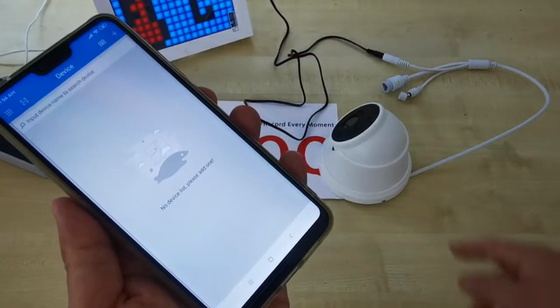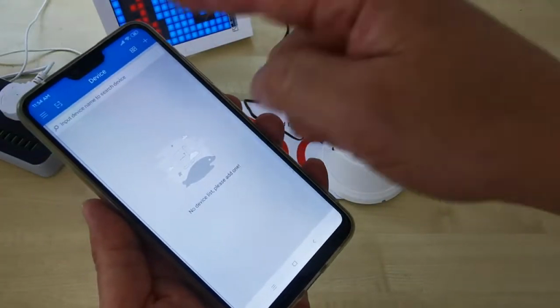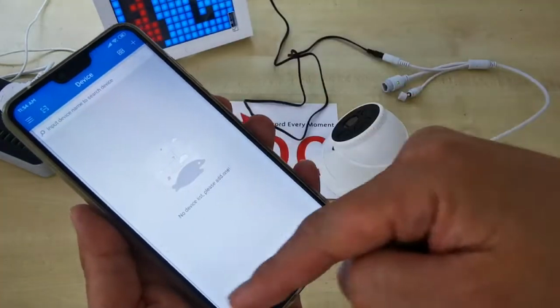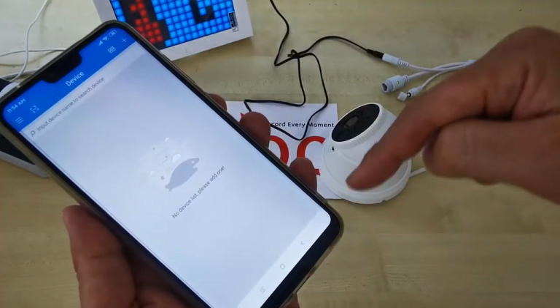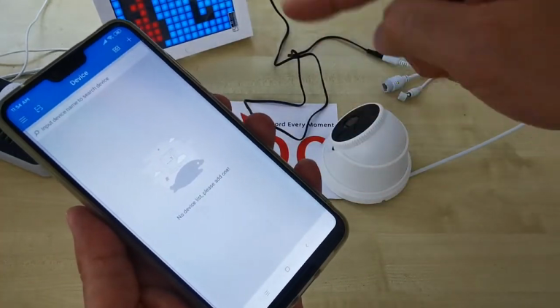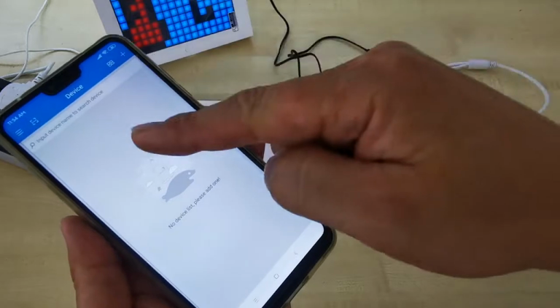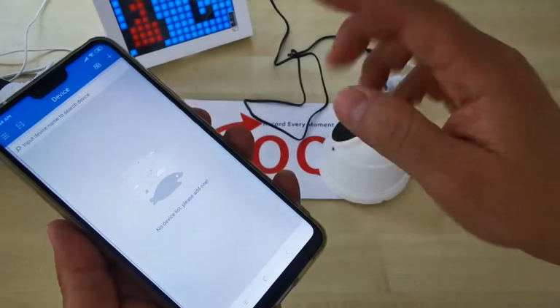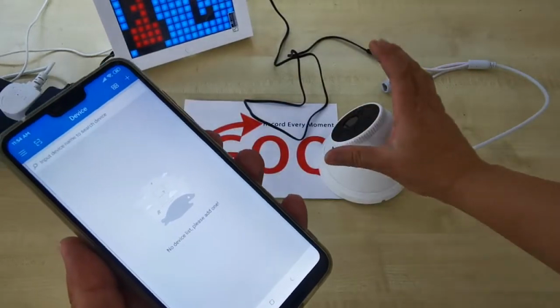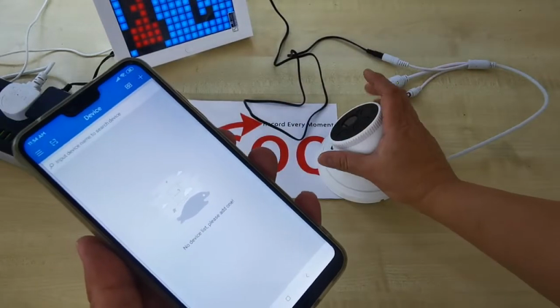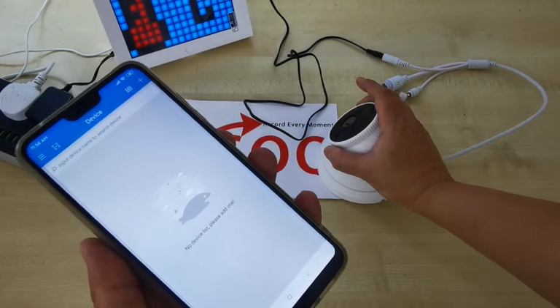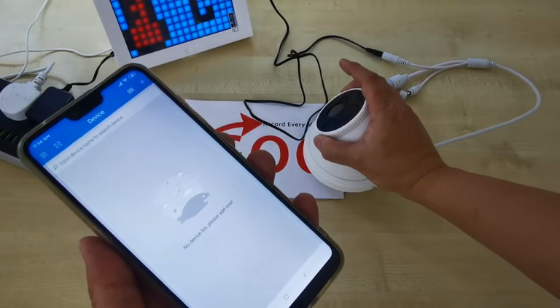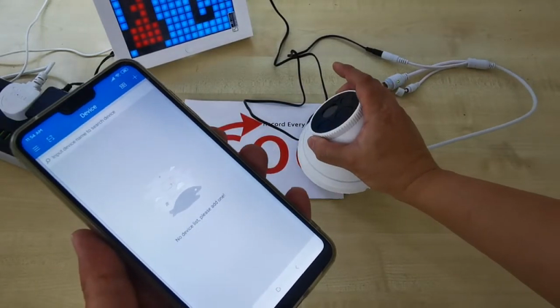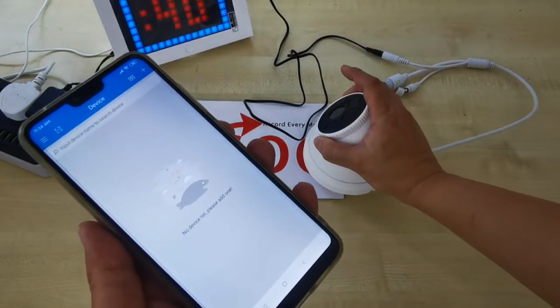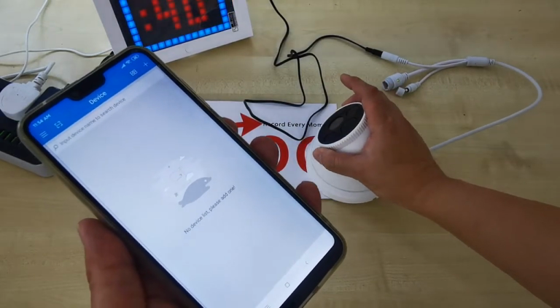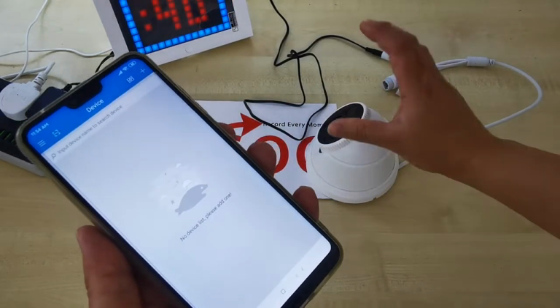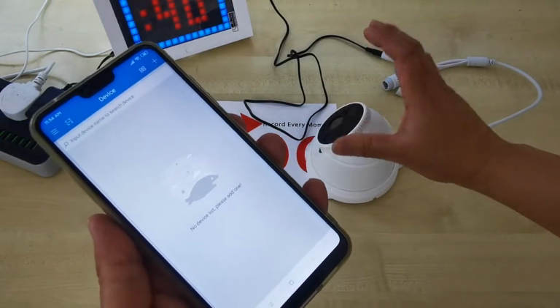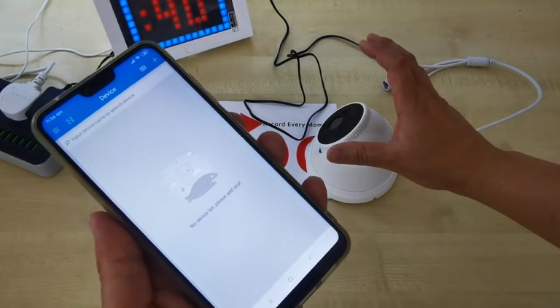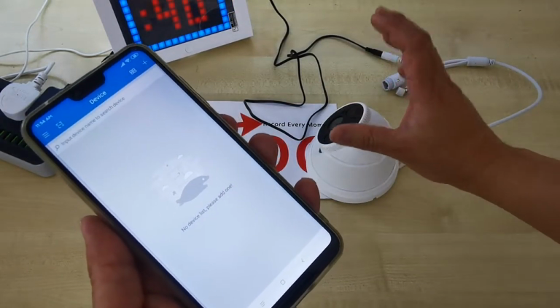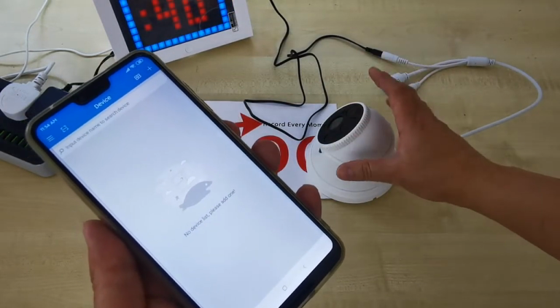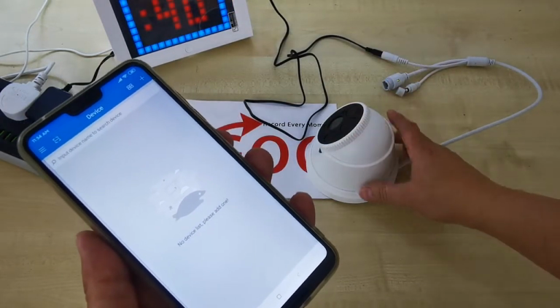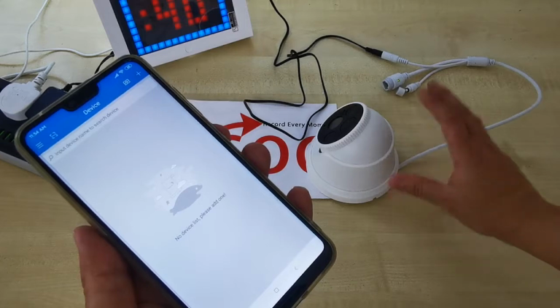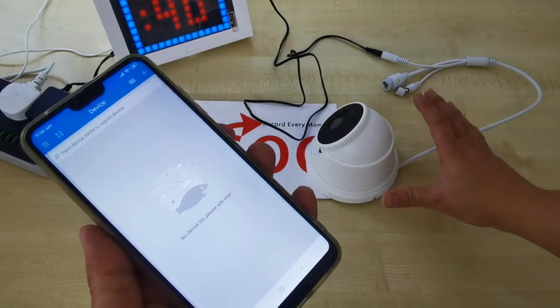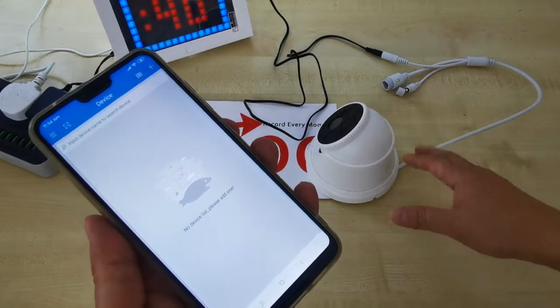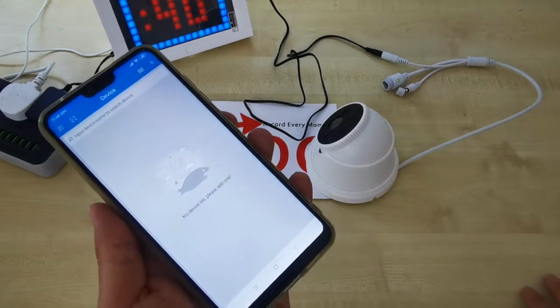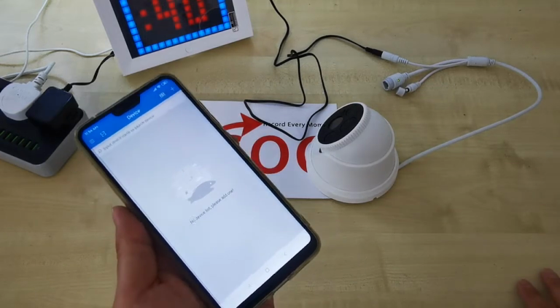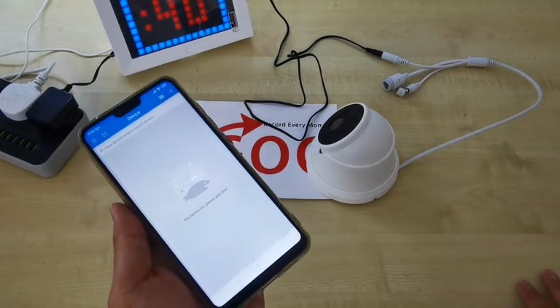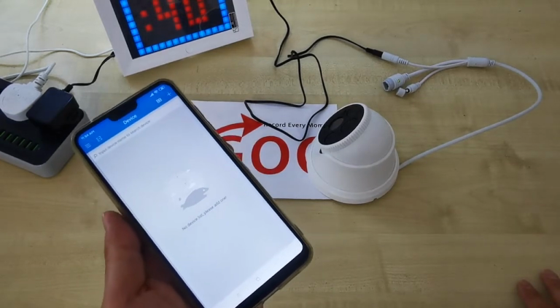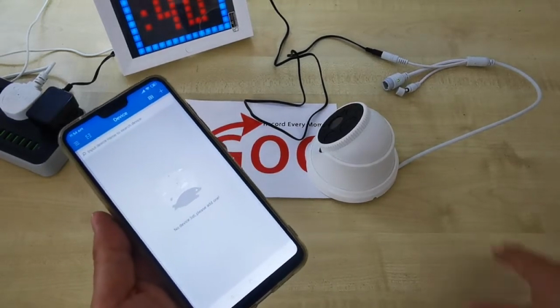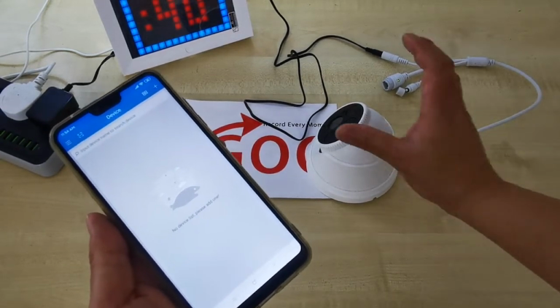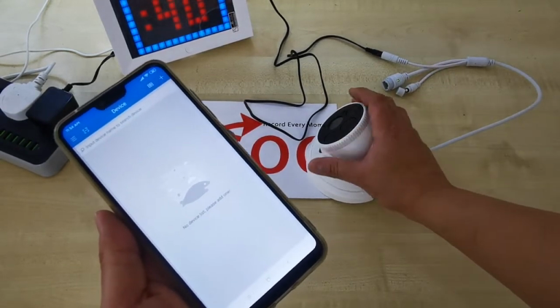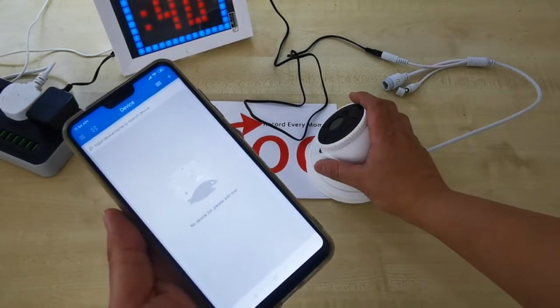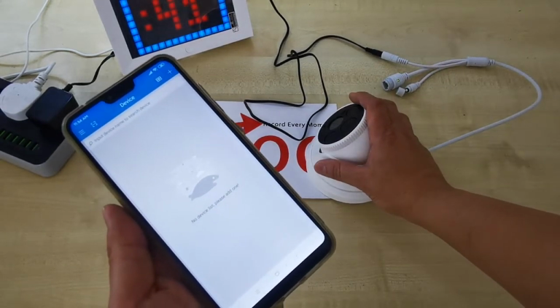After you log in, you come to this page. Wait for the CCTV to have a beep sound — wait for it to completely start. Just a moment. Once you hear the beep sound, we proceed.